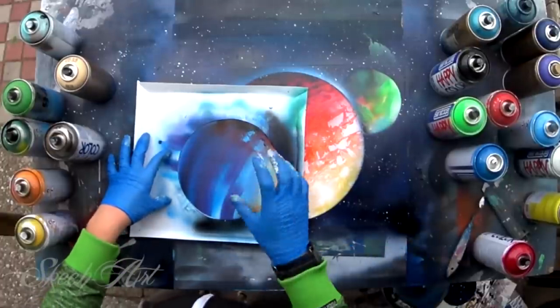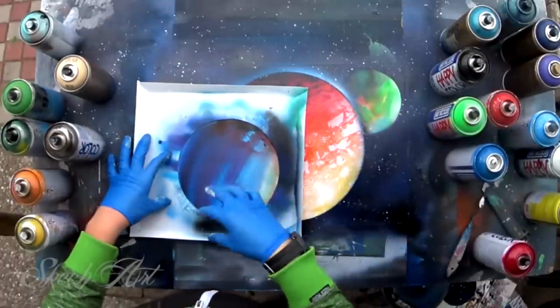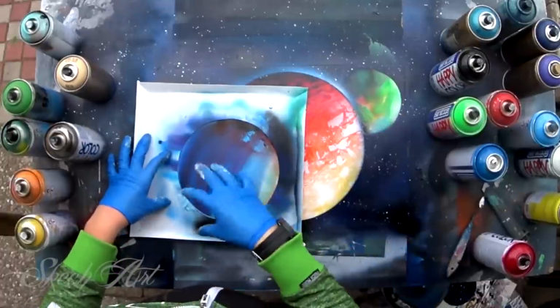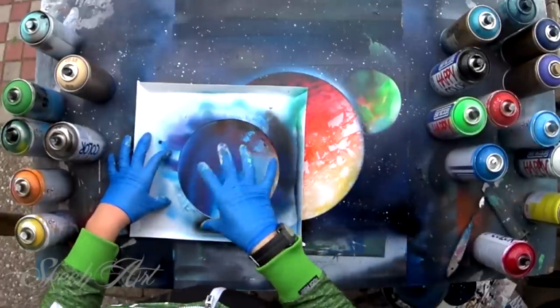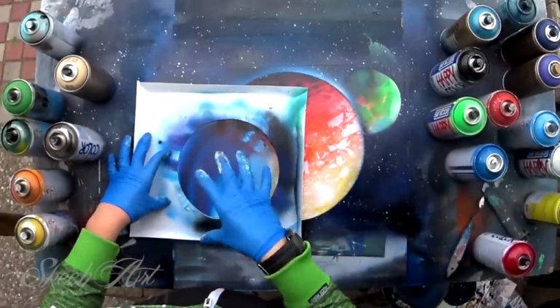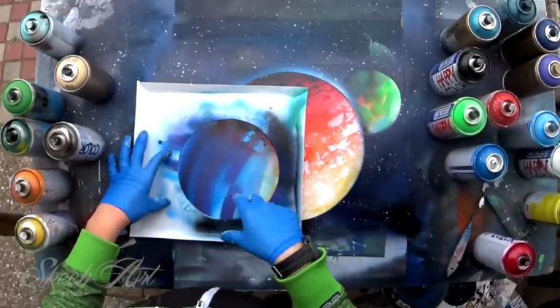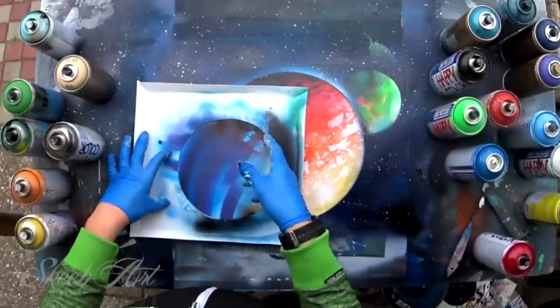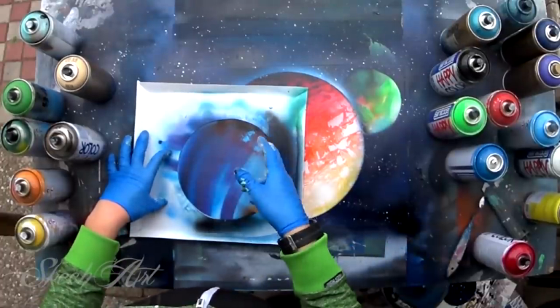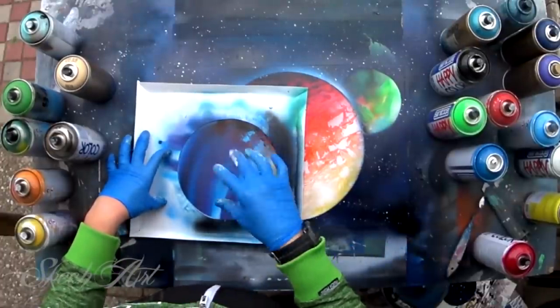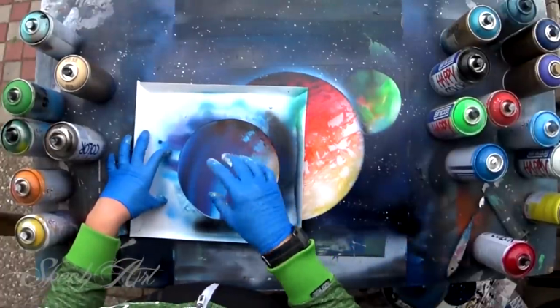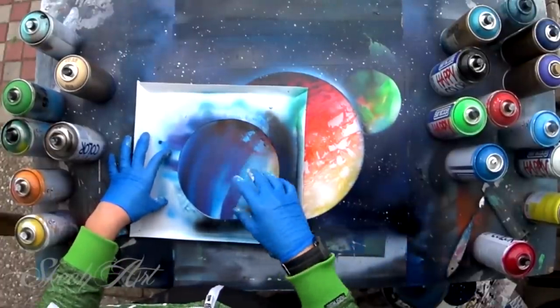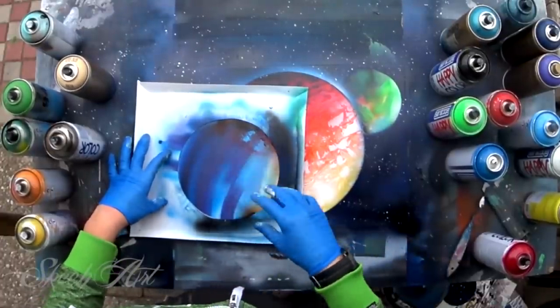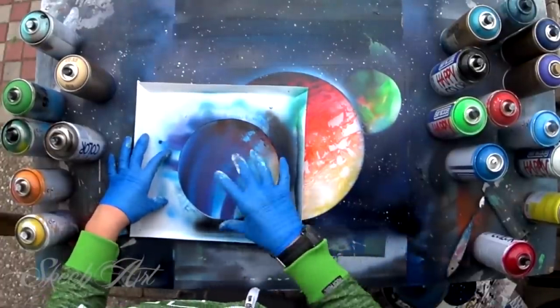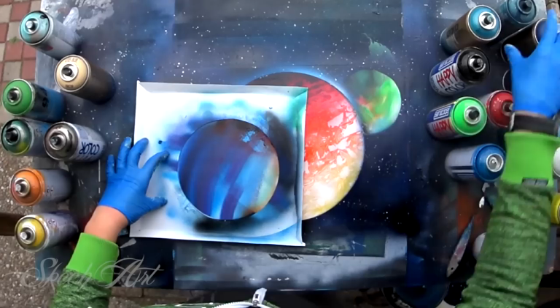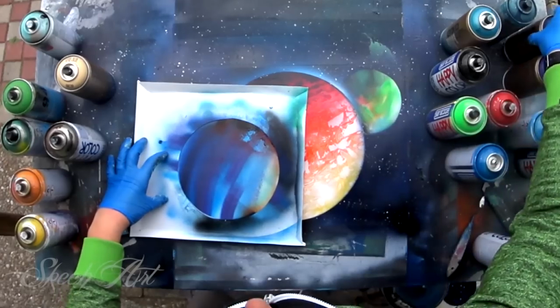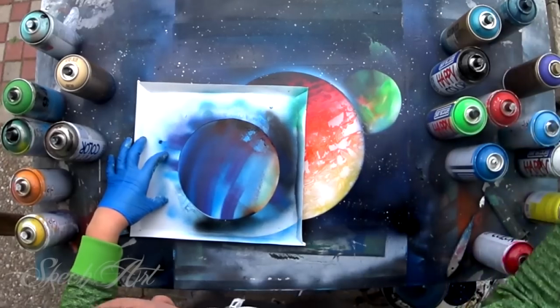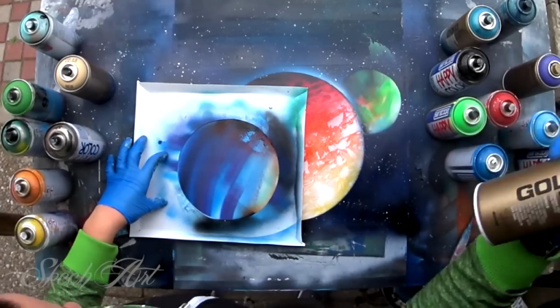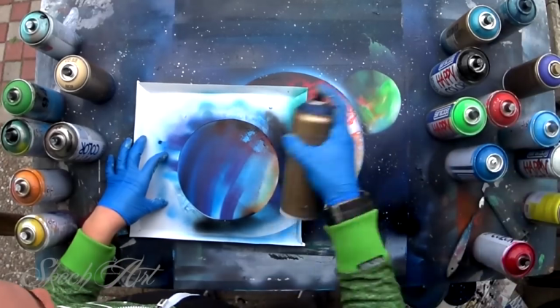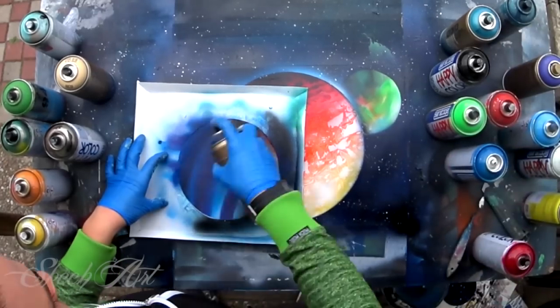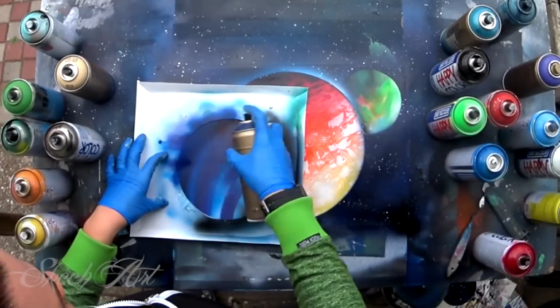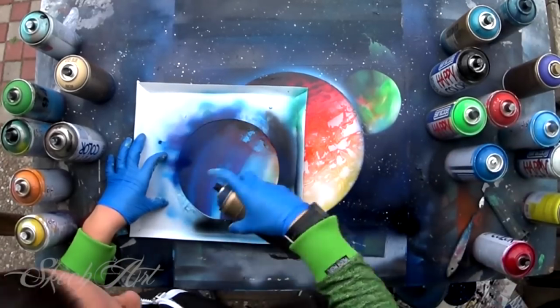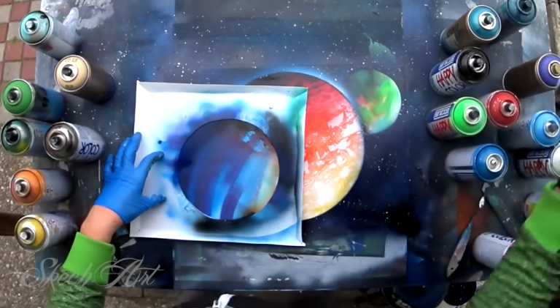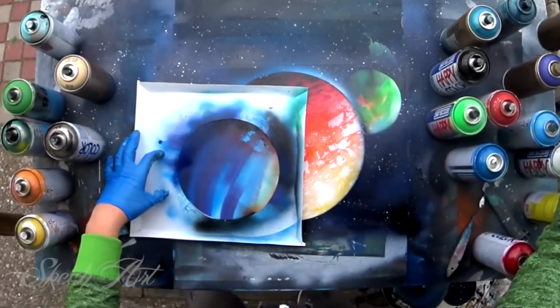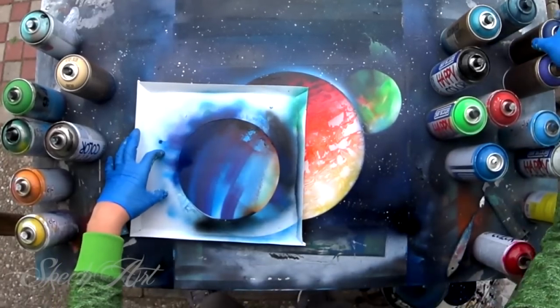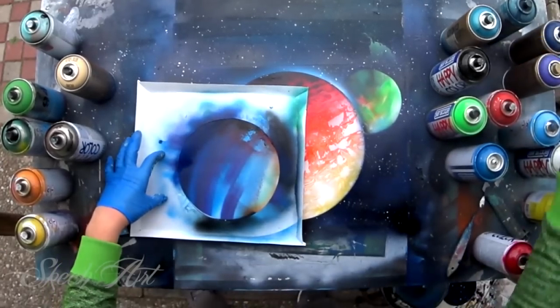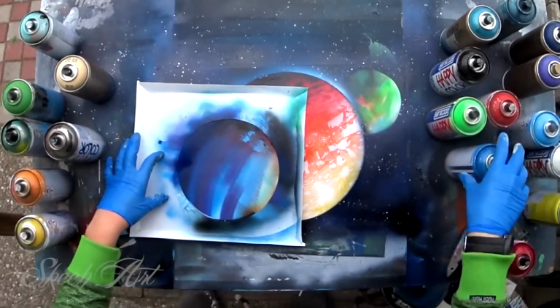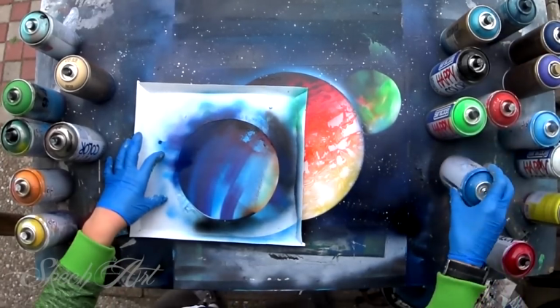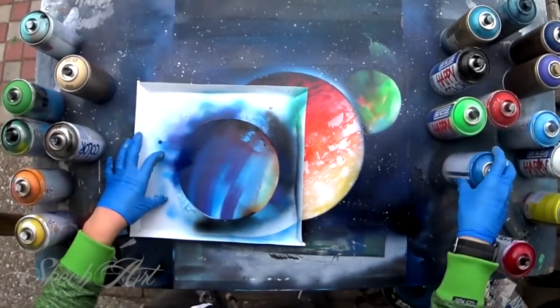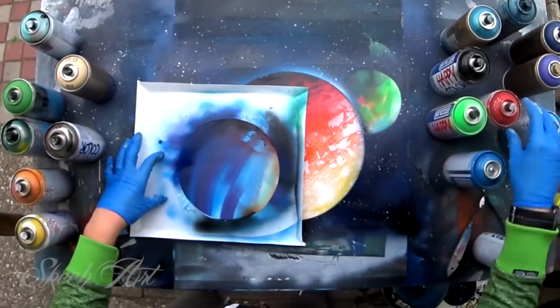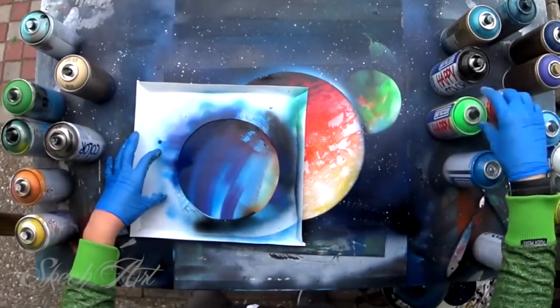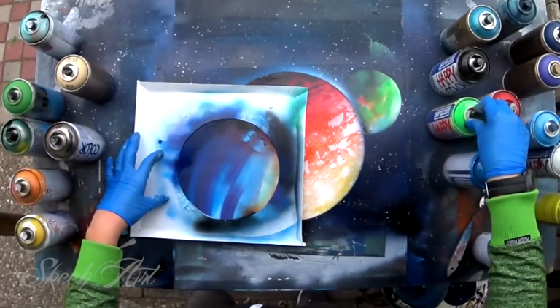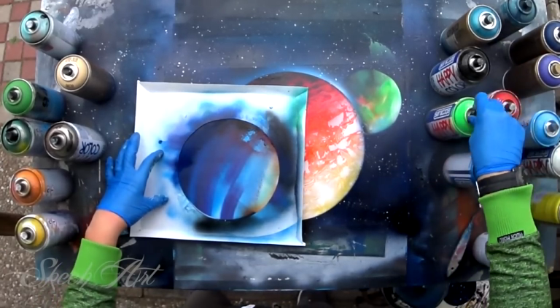We're gonna basically add the same color that we had at the beginning on this planet.